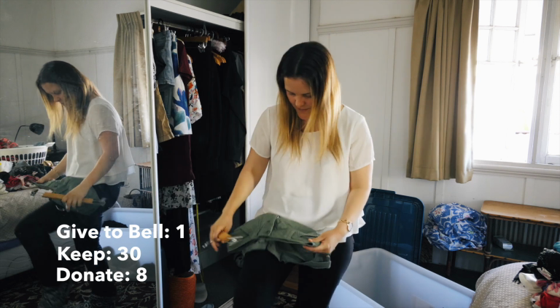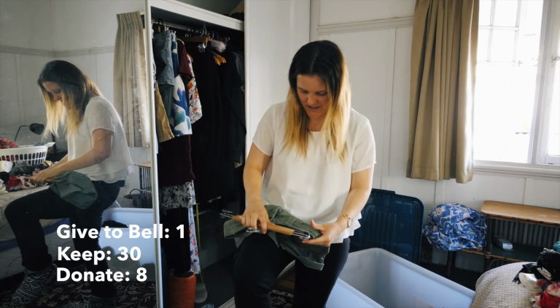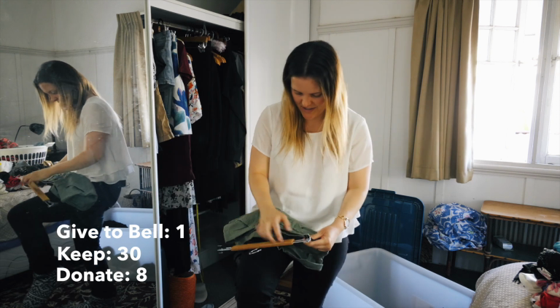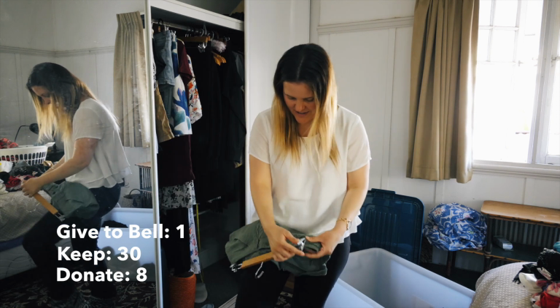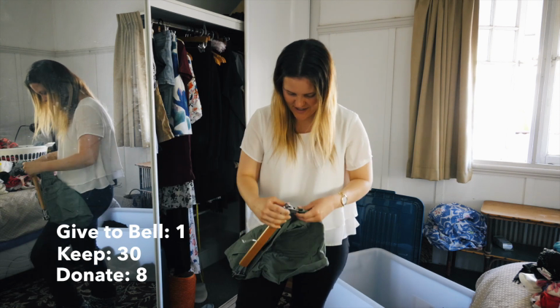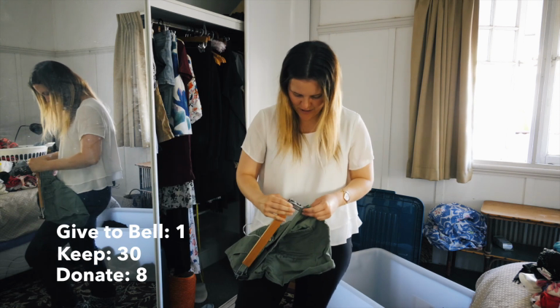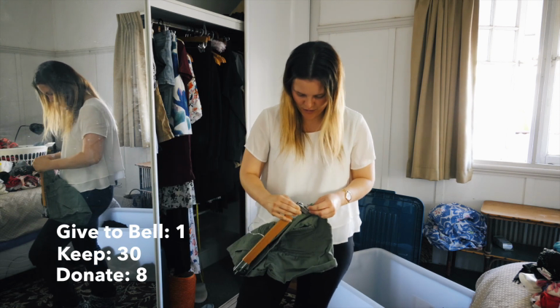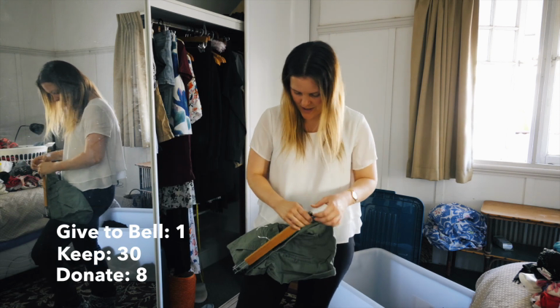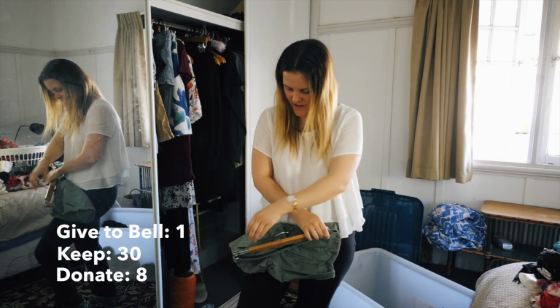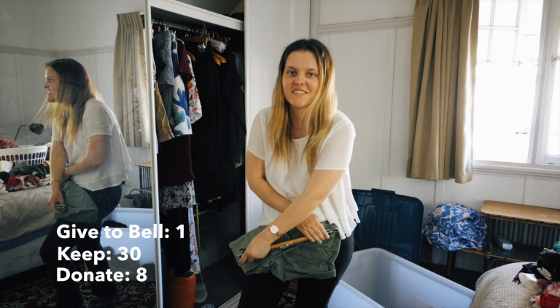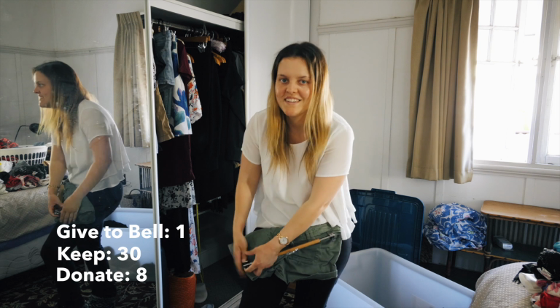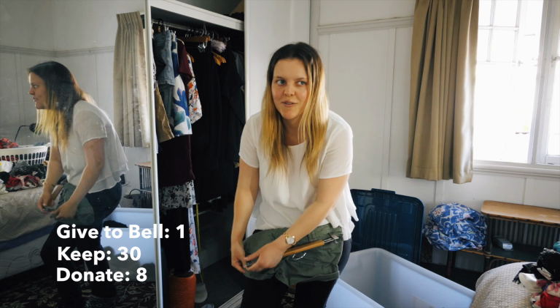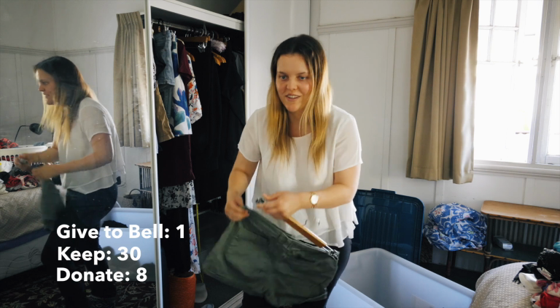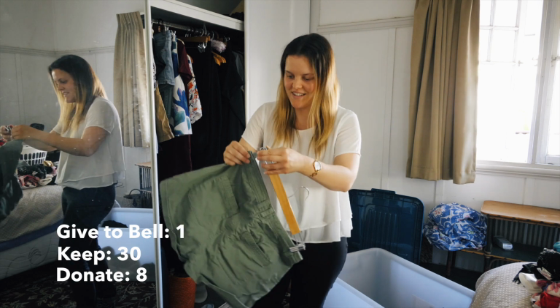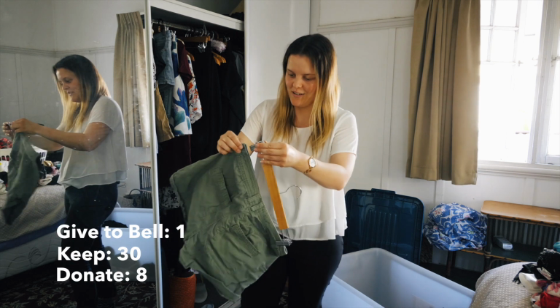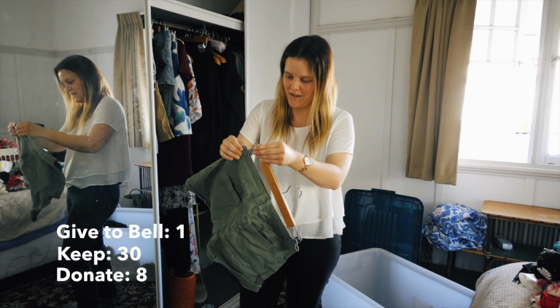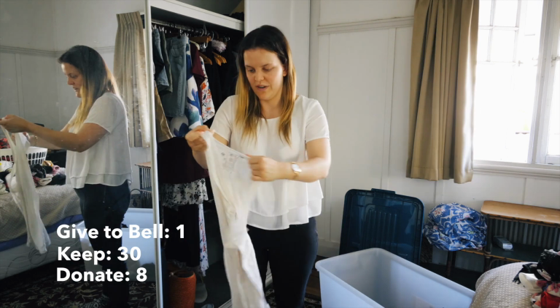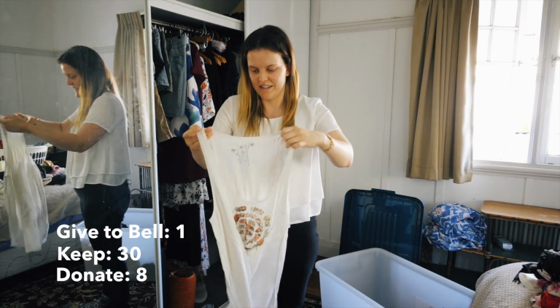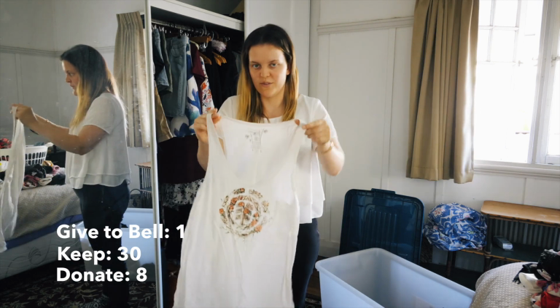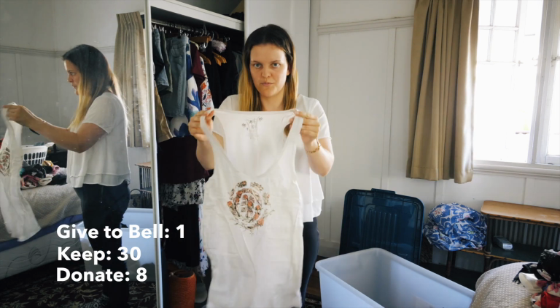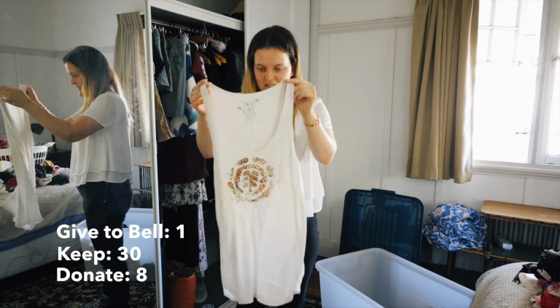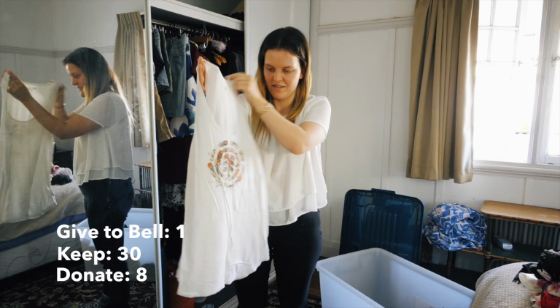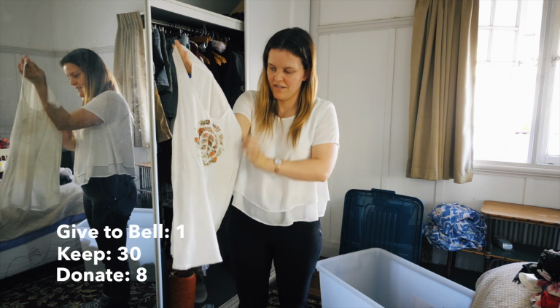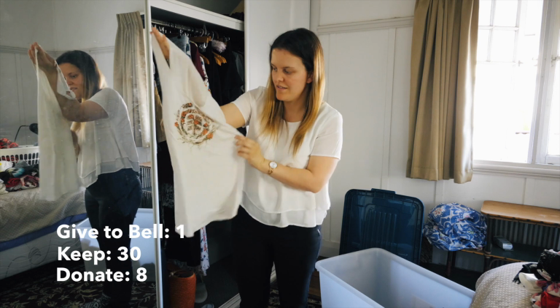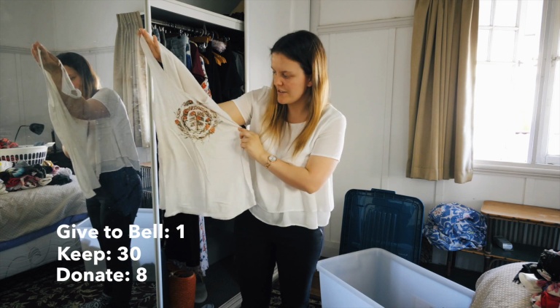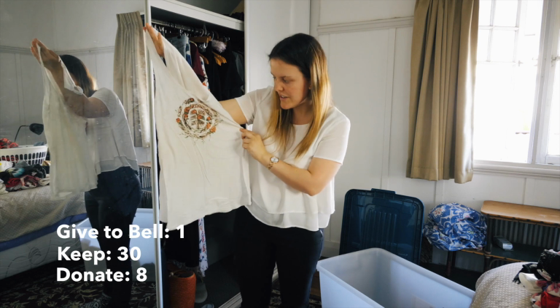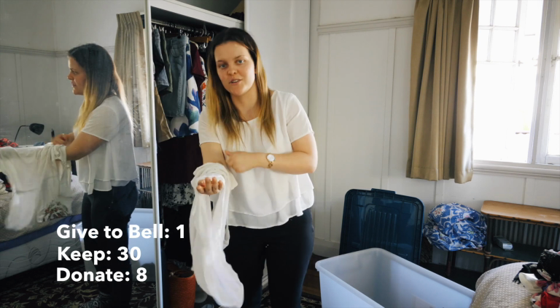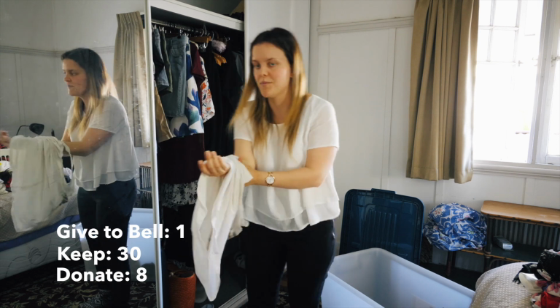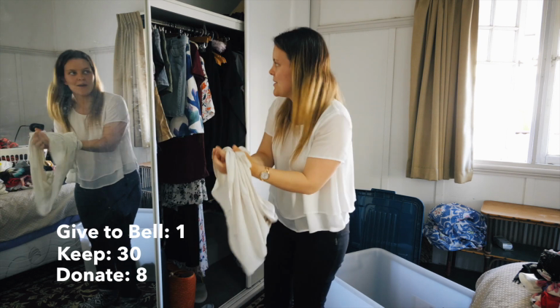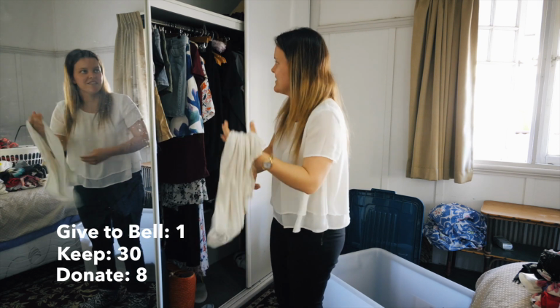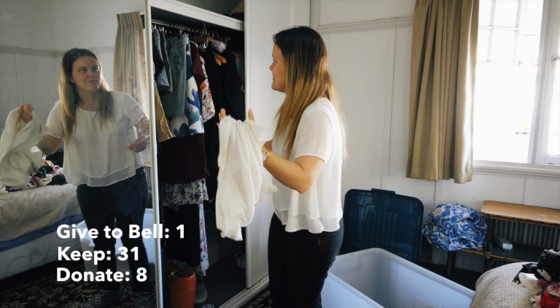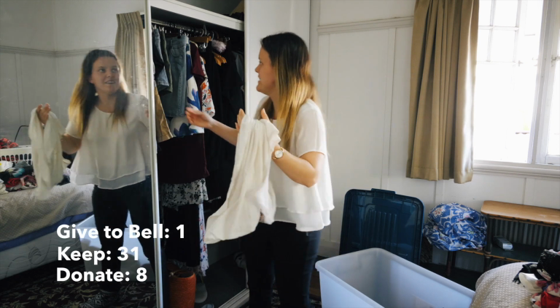If anyone's got some ideas about how to style olive shorts, let me know, because I don't really know how to style olive that well. White singlet with a really pretty design on the front - I'm going to keep the singlet because it's really handy.